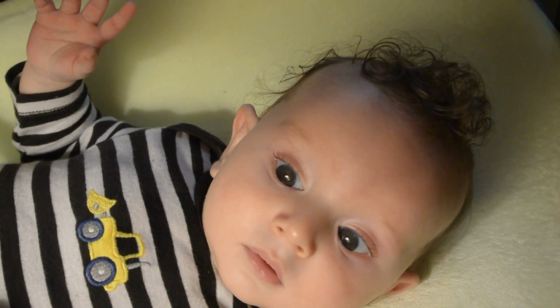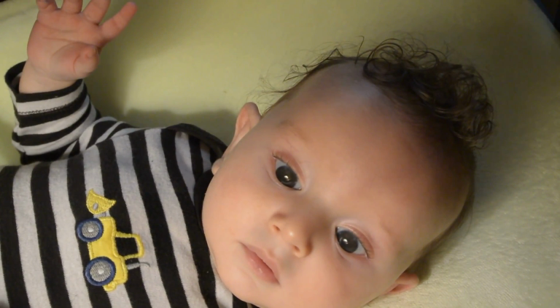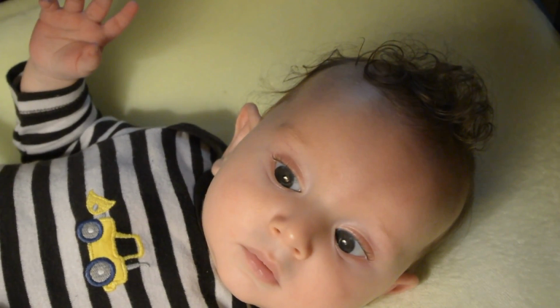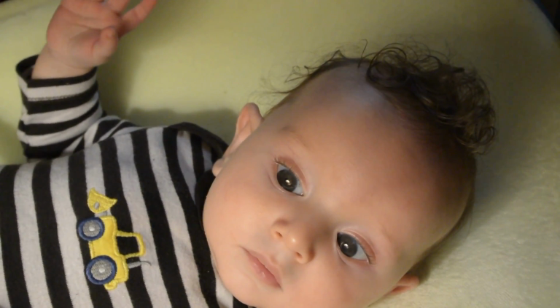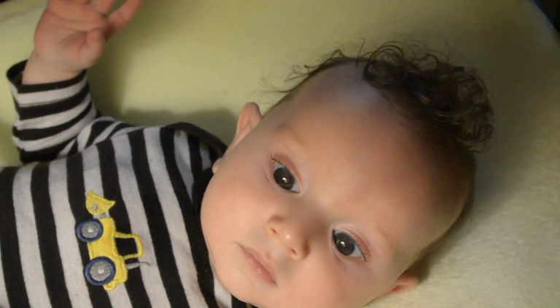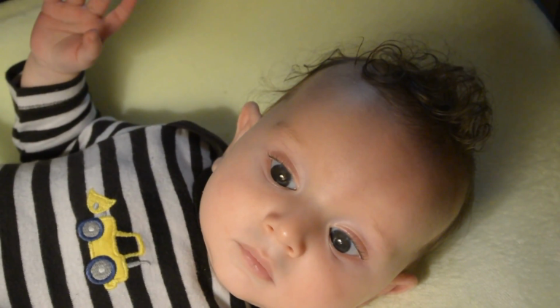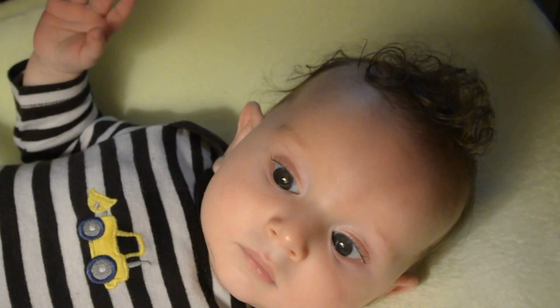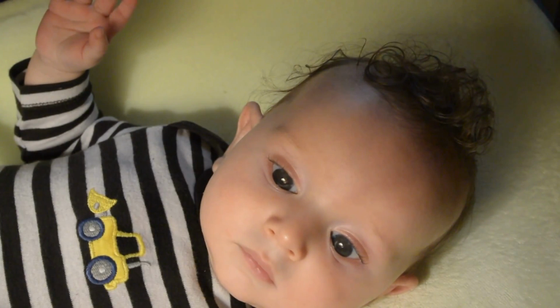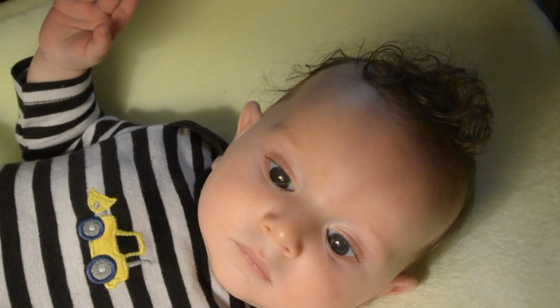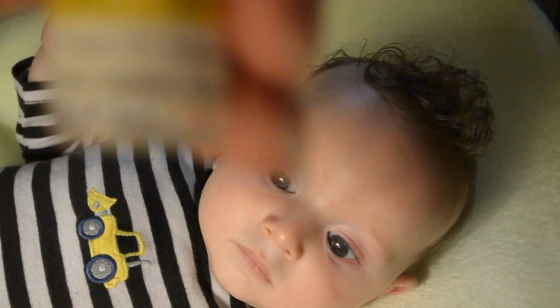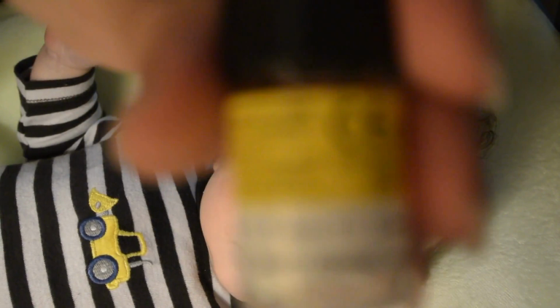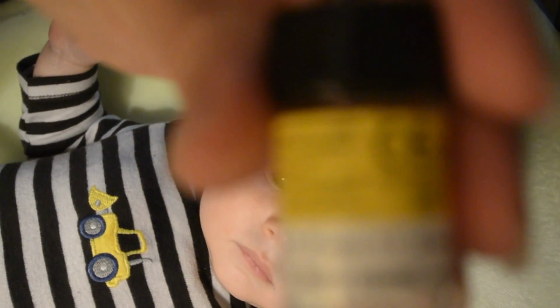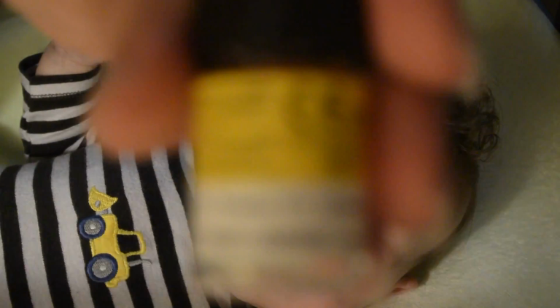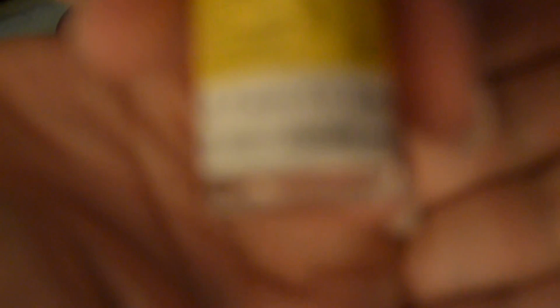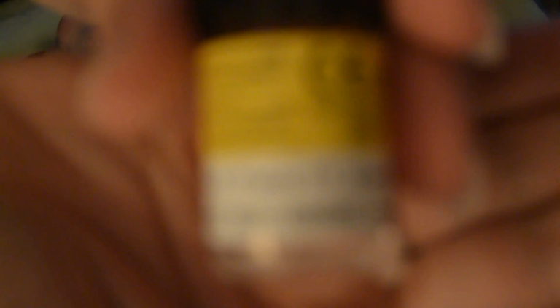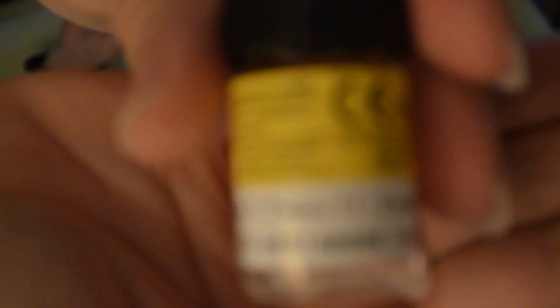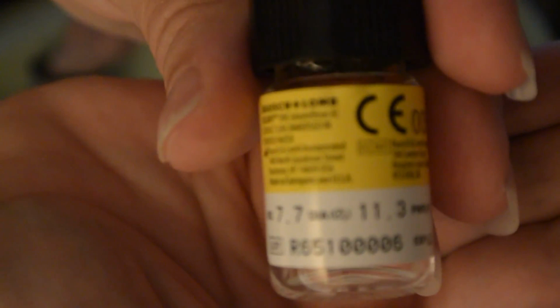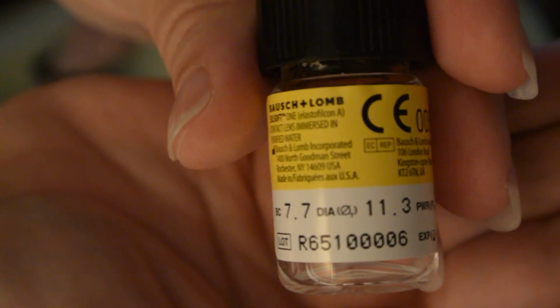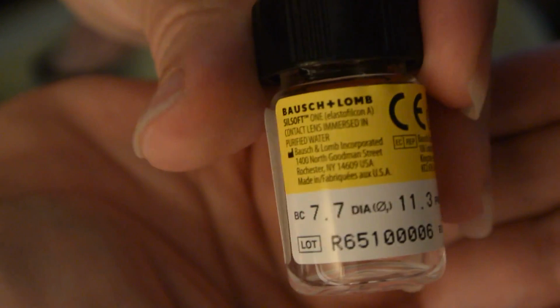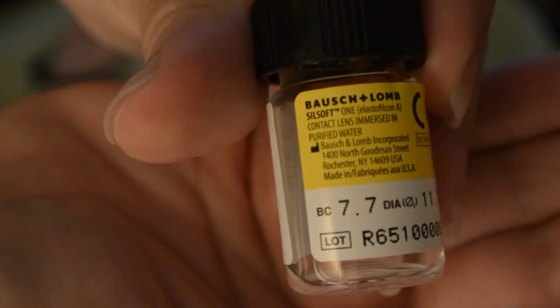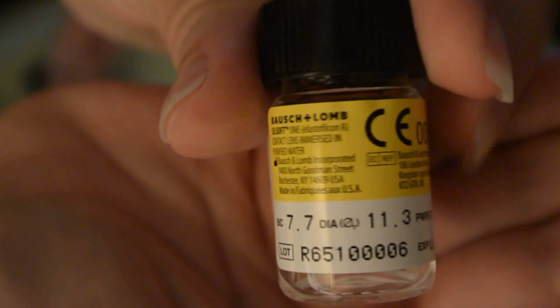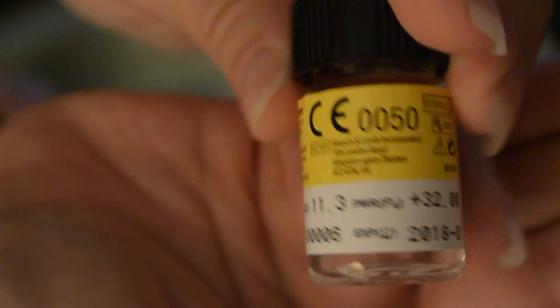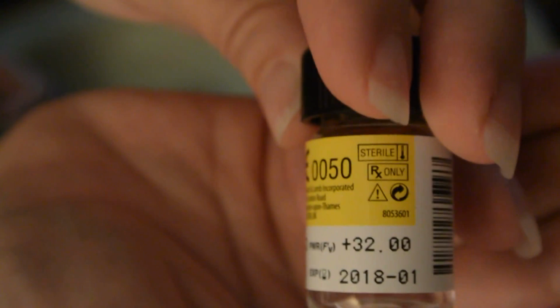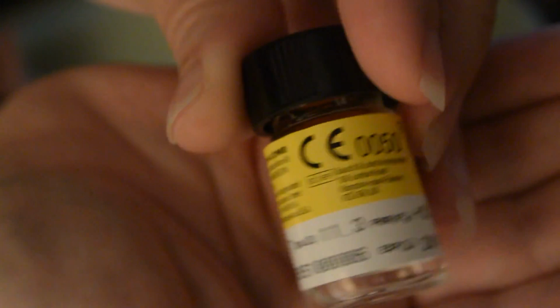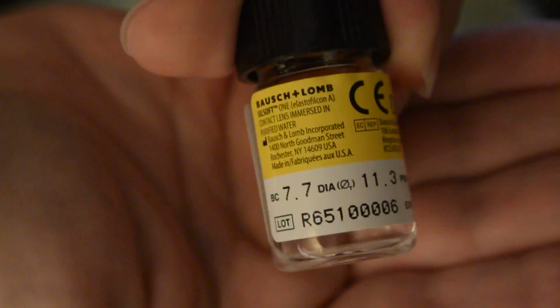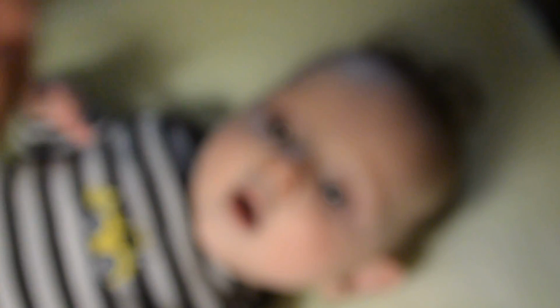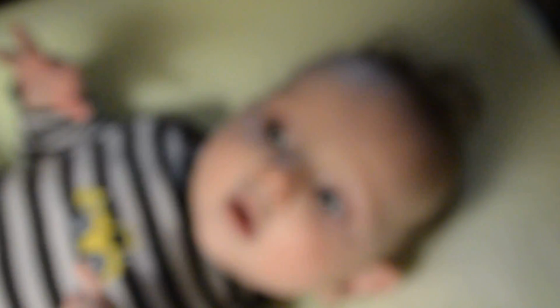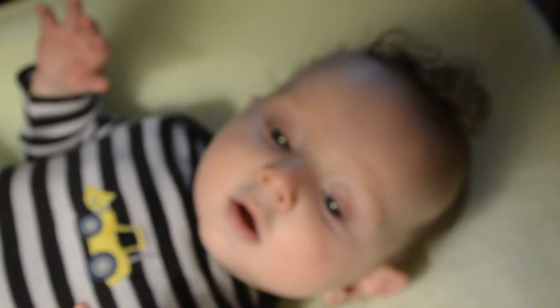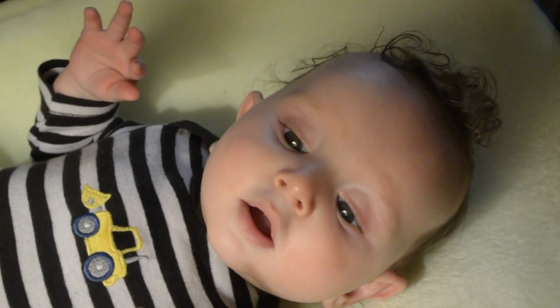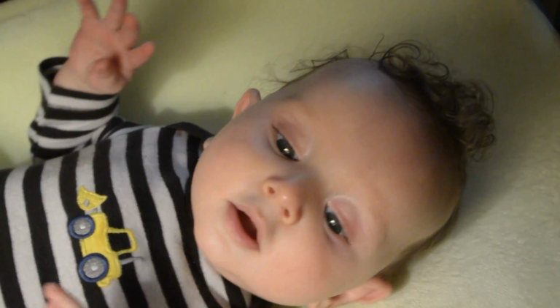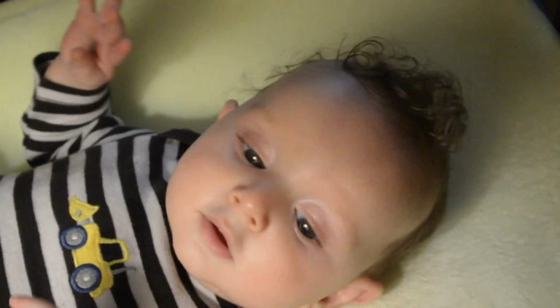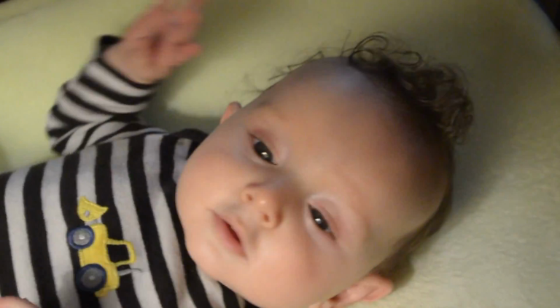He wears Sailsoft contact lenses. This is what the packaging looks like when you get these. And this is how I put them in.